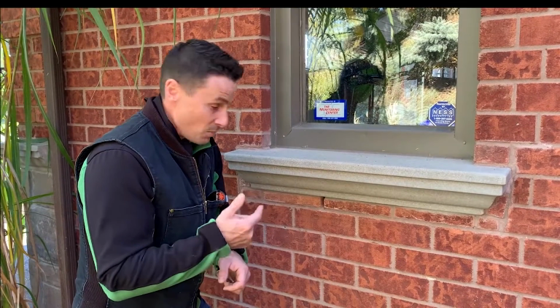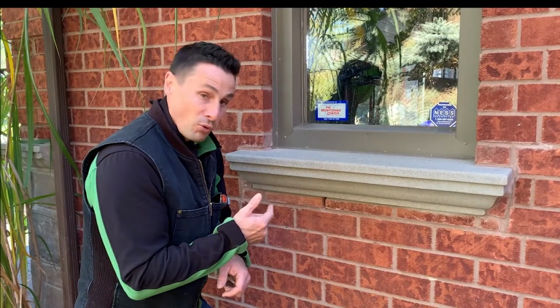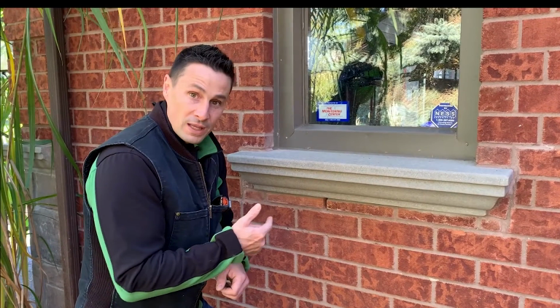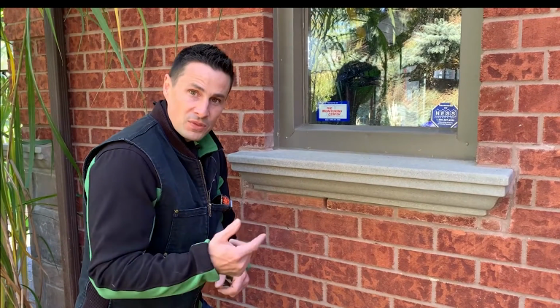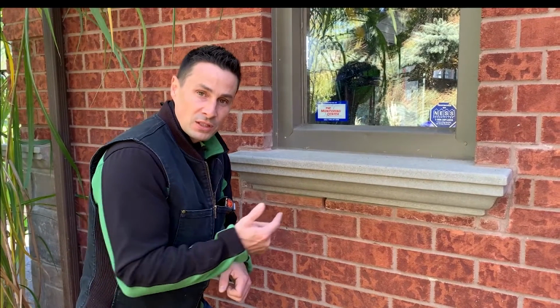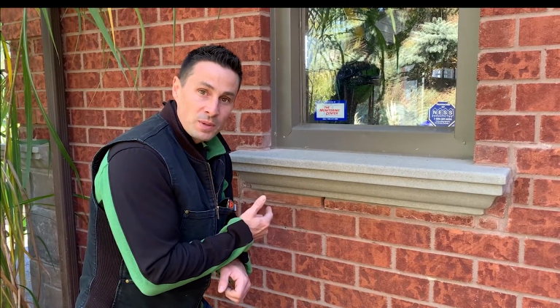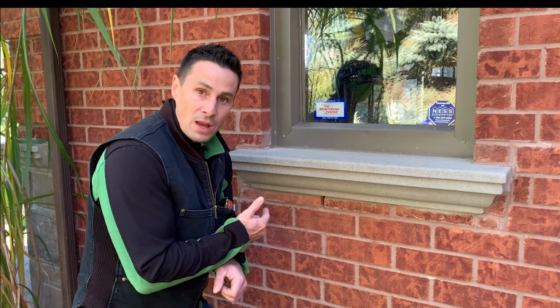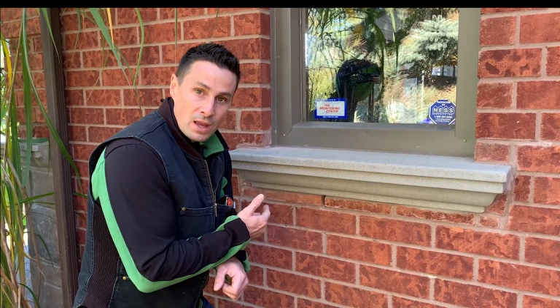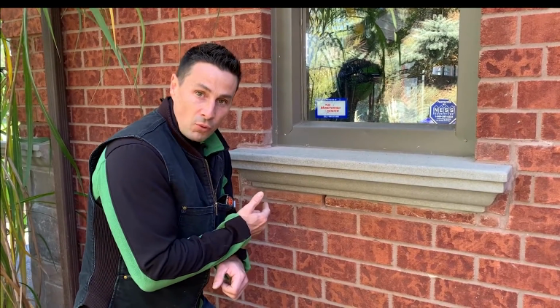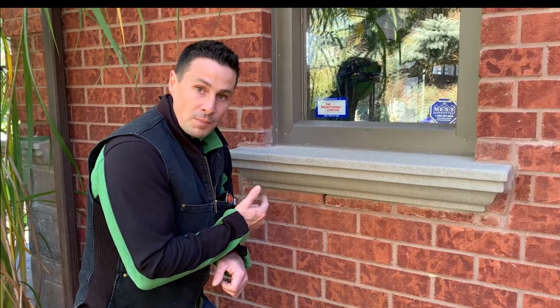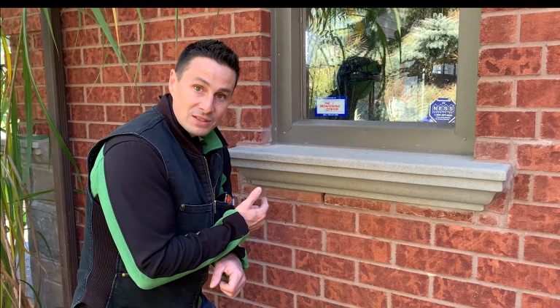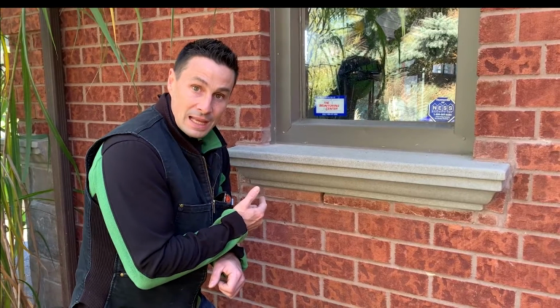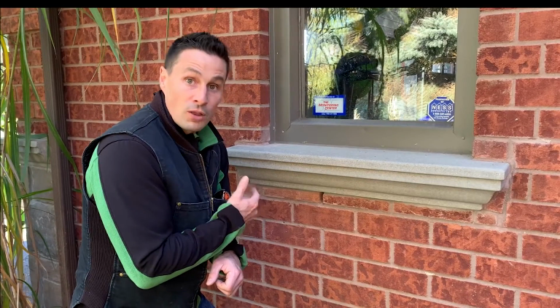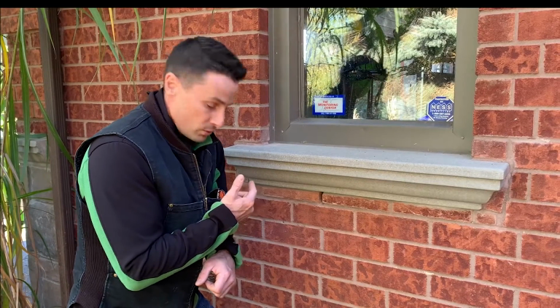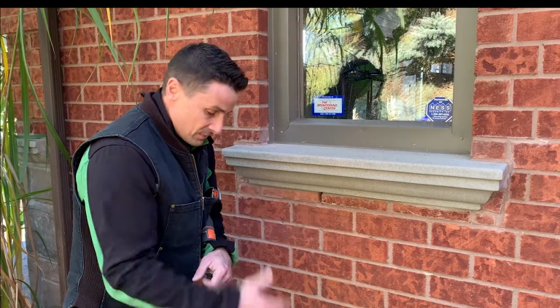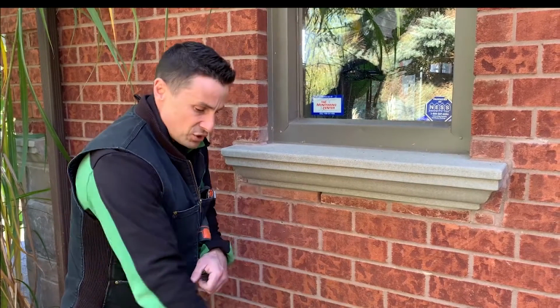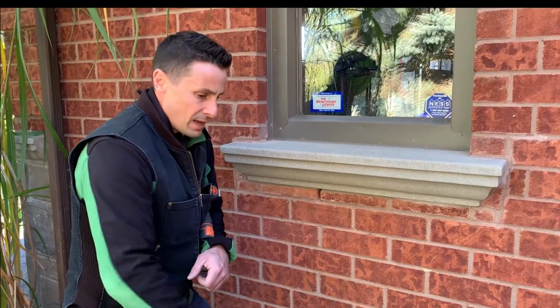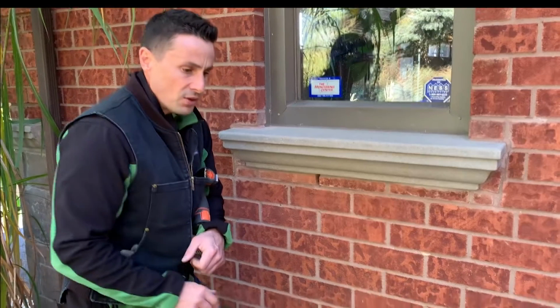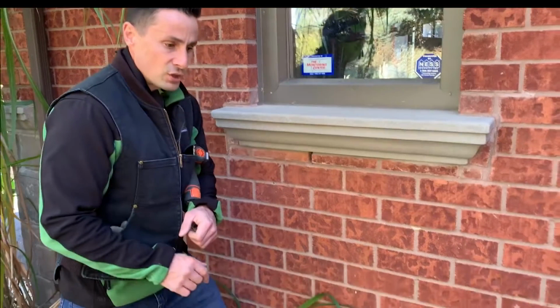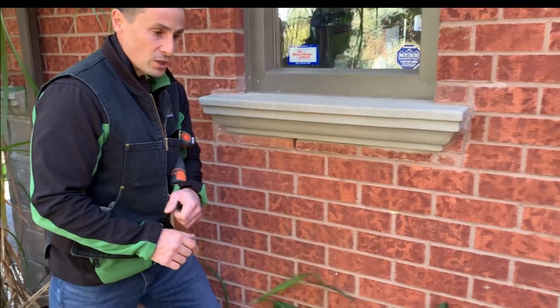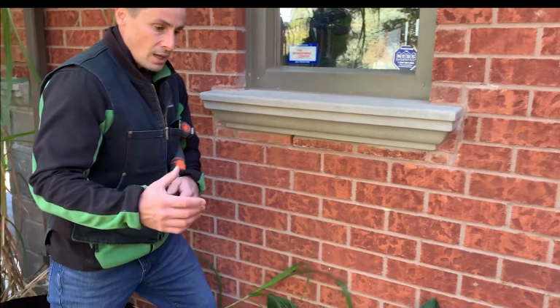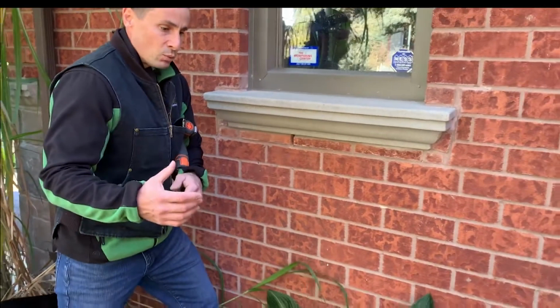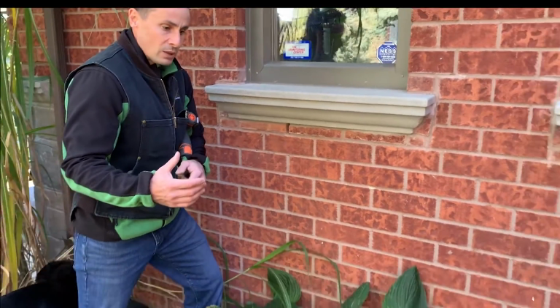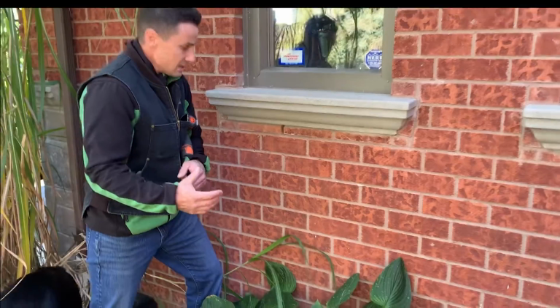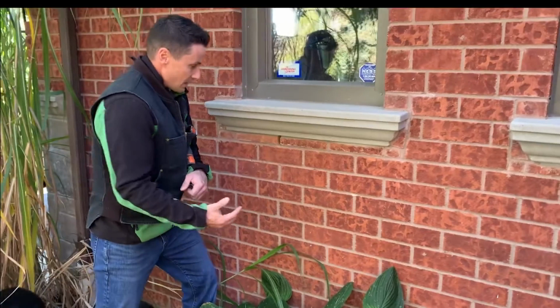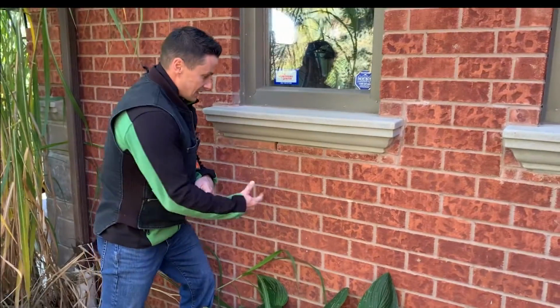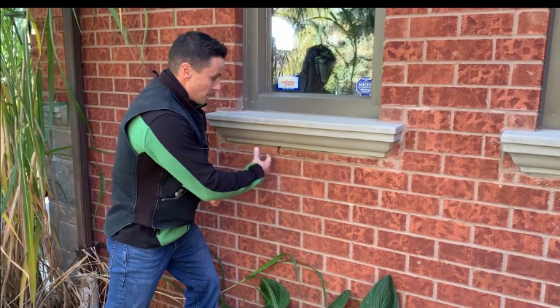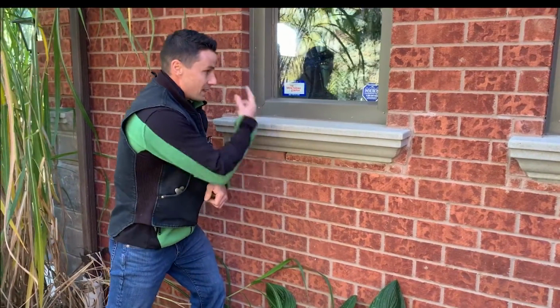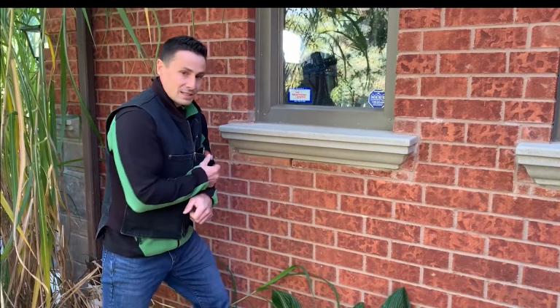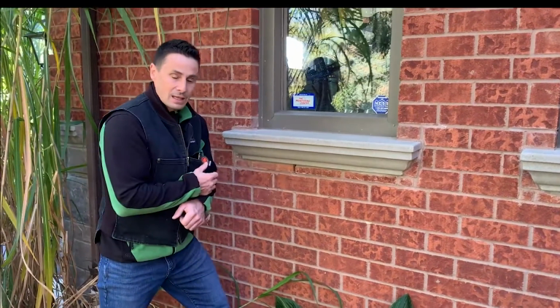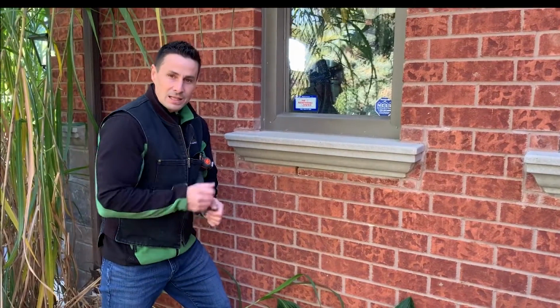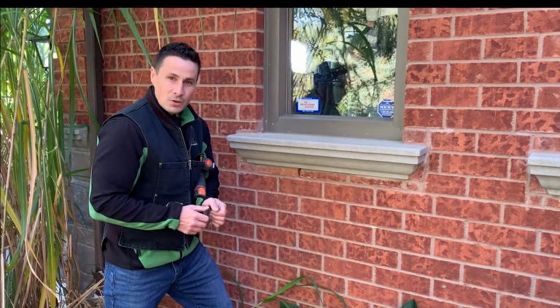Unfortunately, this can also be a highway for mice to get in or other rodents. Especially here we have all this vegetation, and very easily these guys come up and they get inside the house.